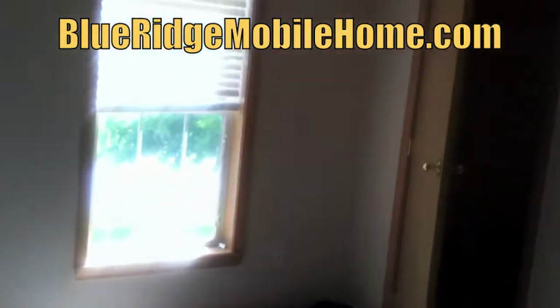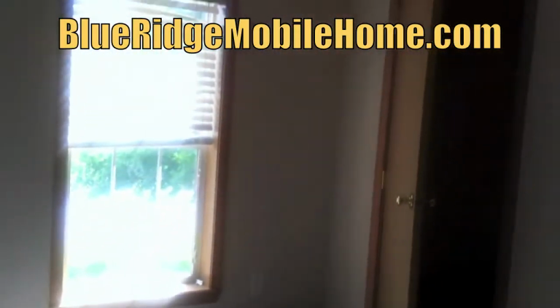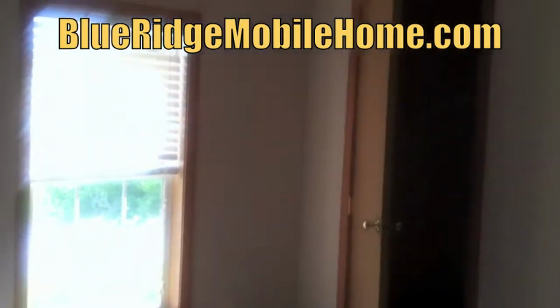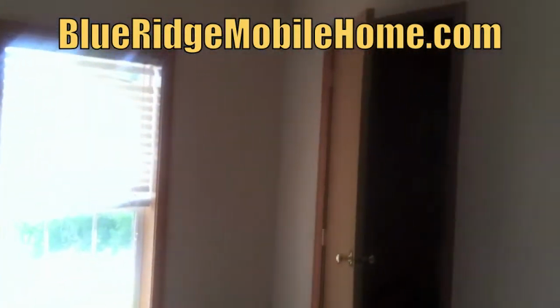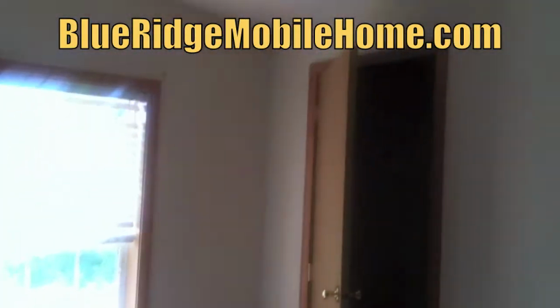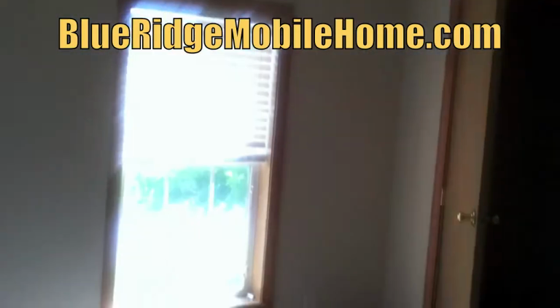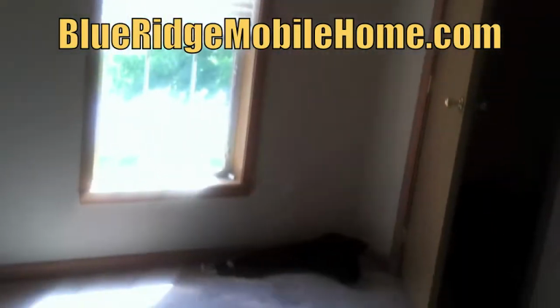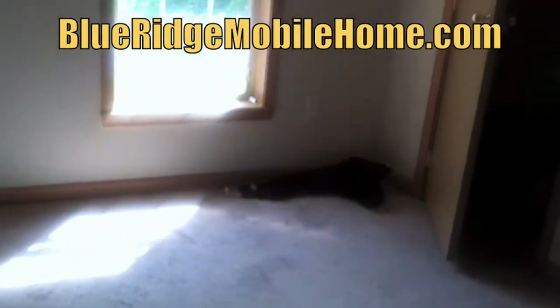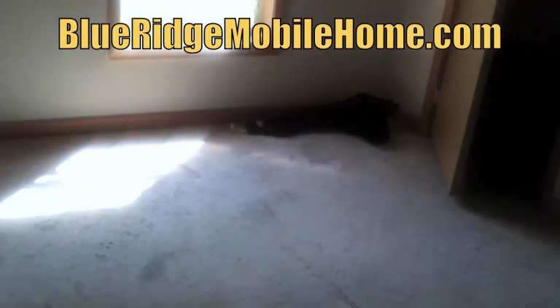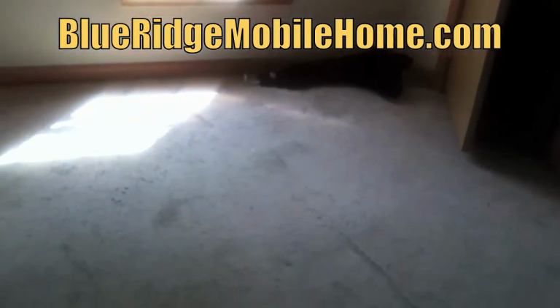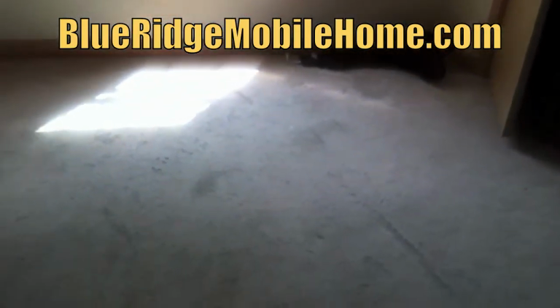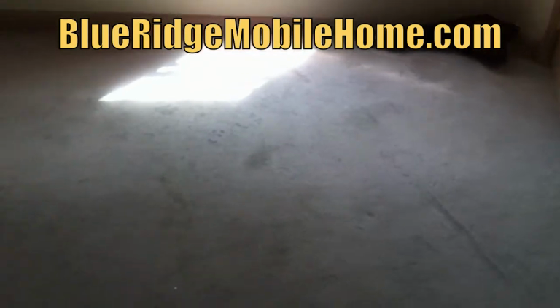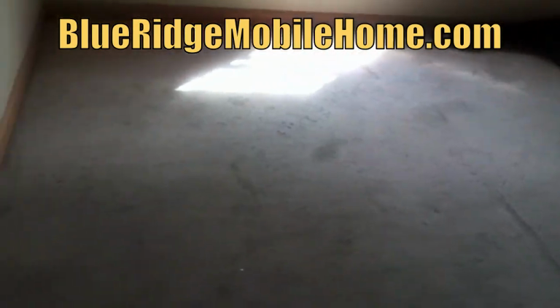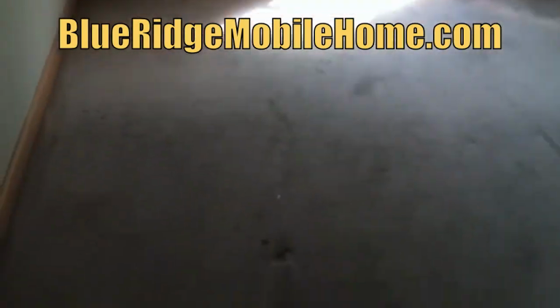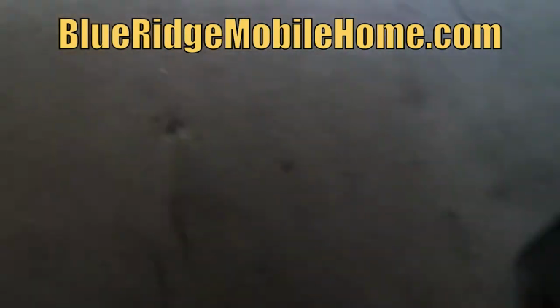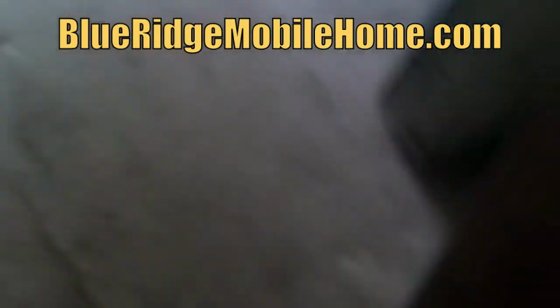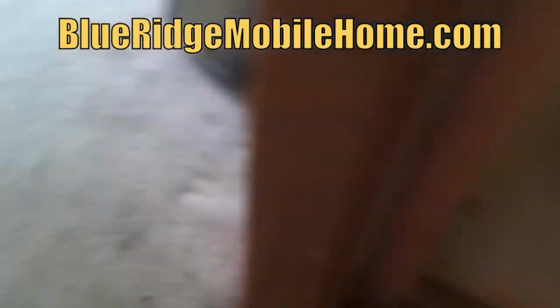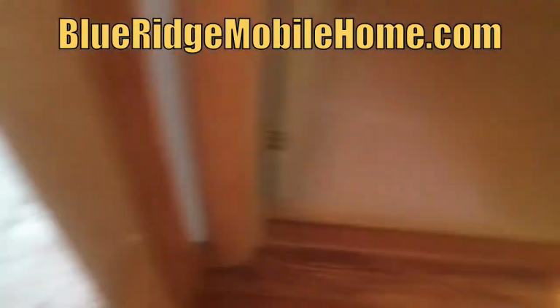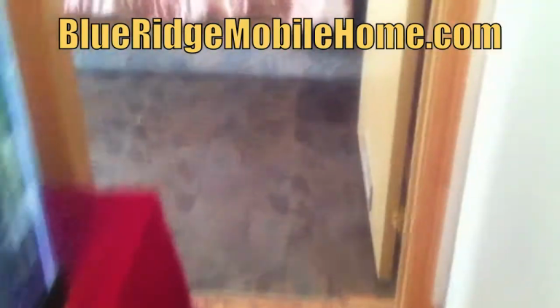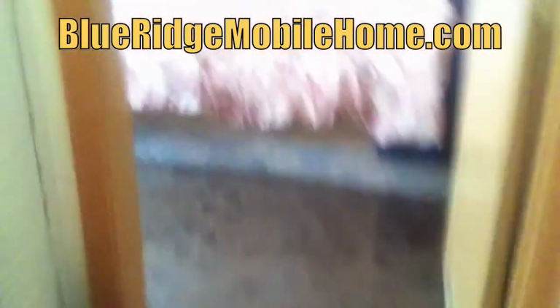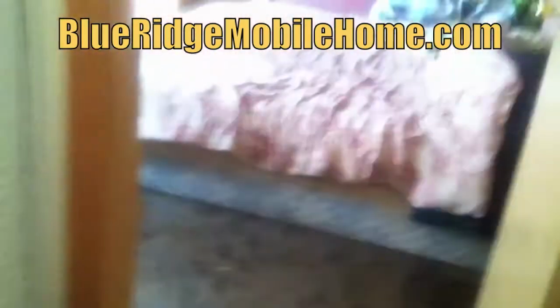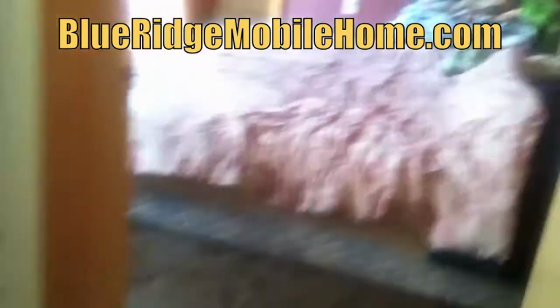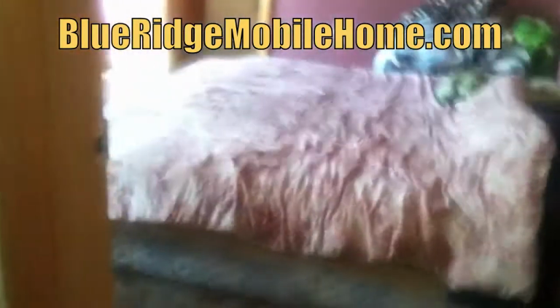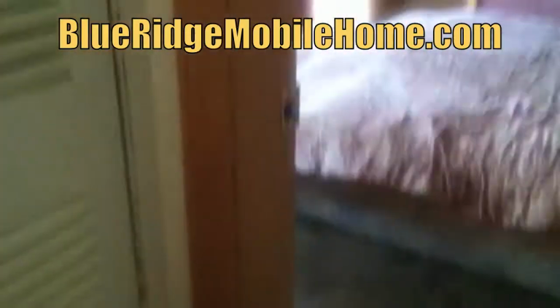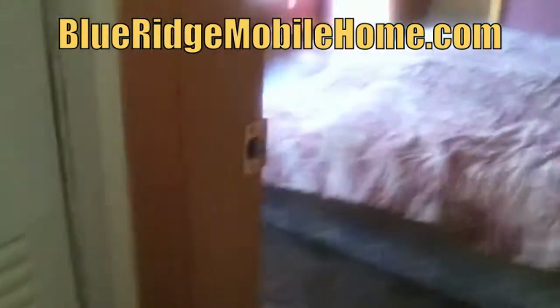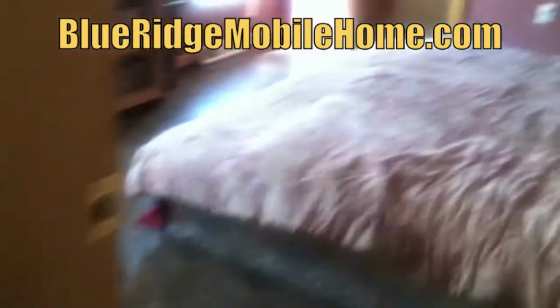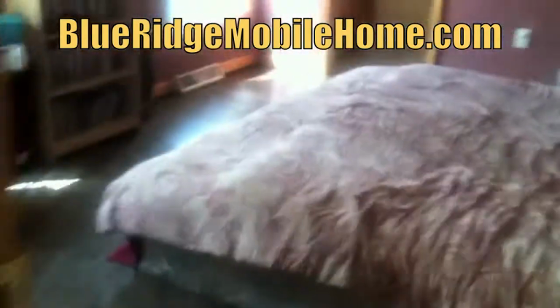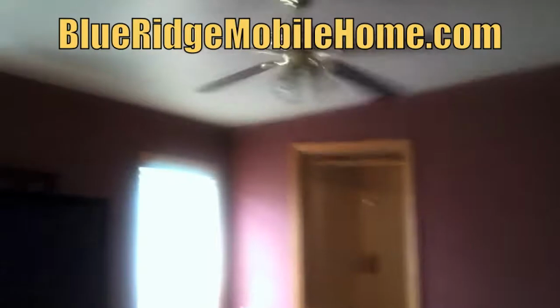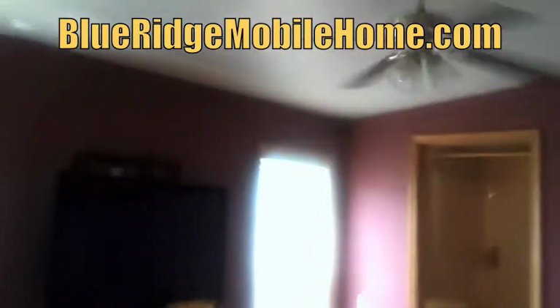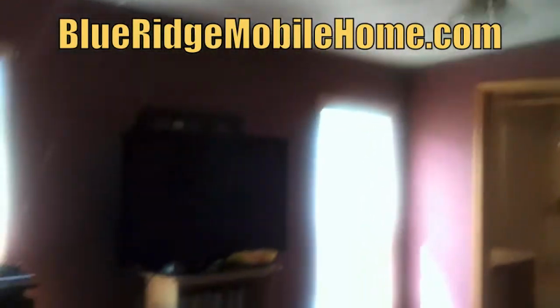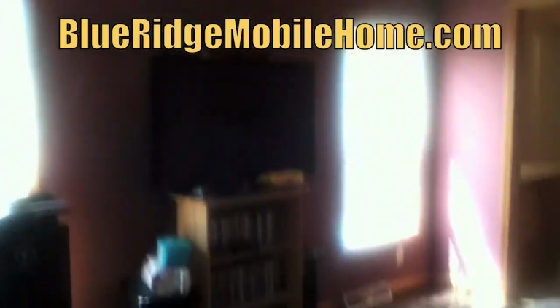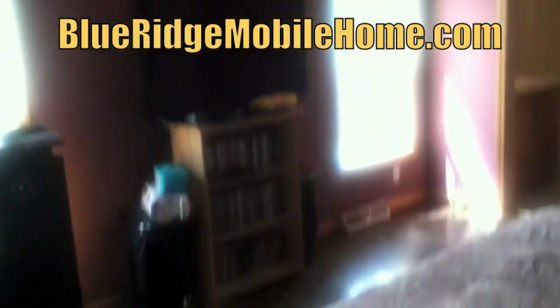You can see the bedrooms as I walk you through. The carpet's ready to go, and here you're walking into the master bedroom.